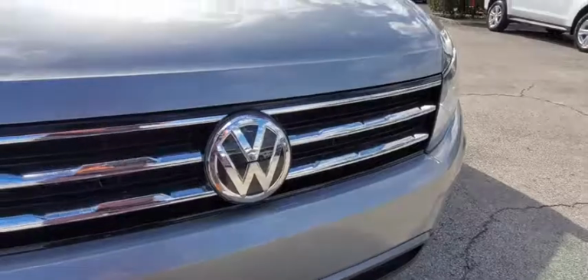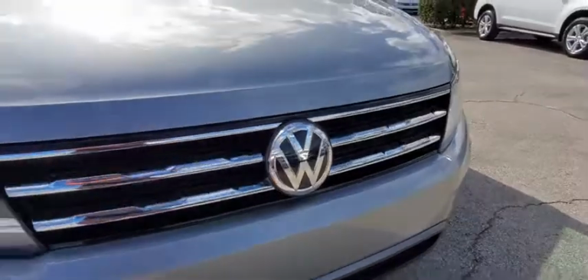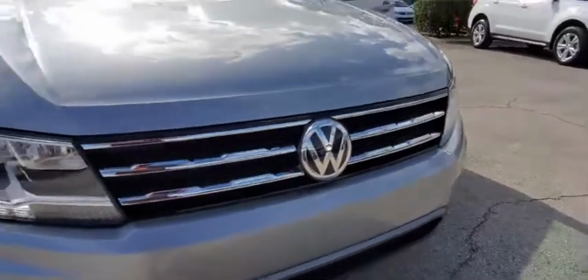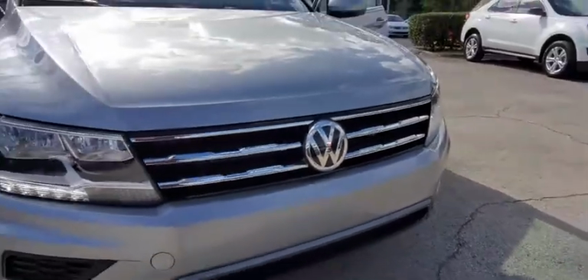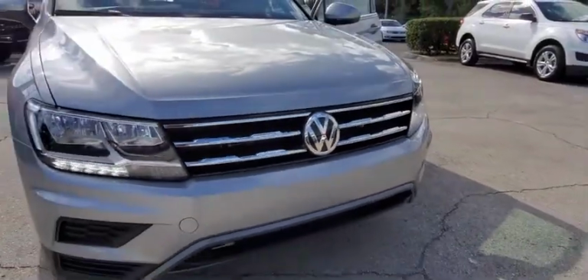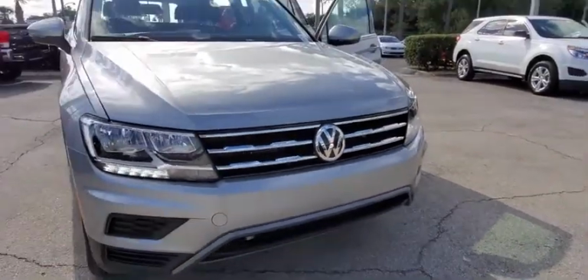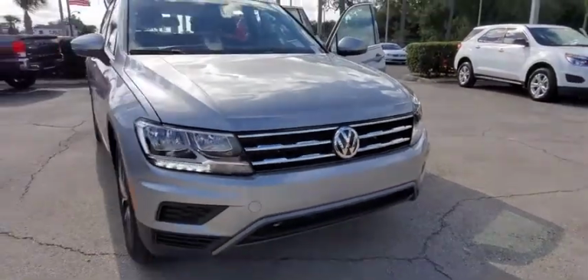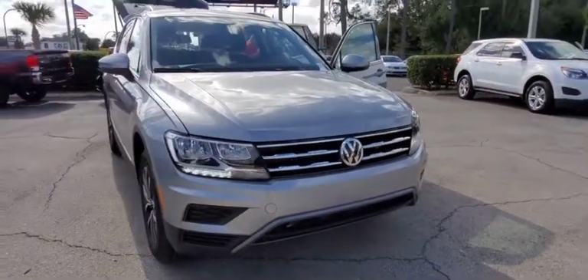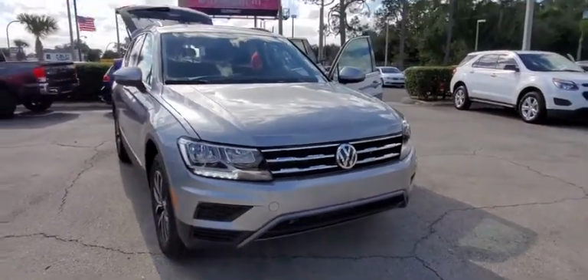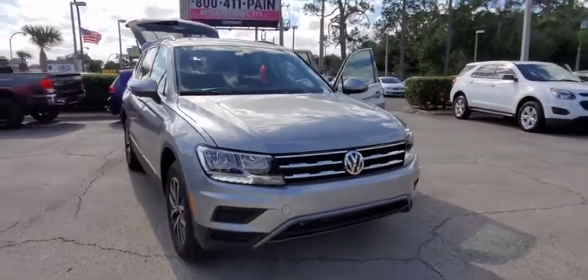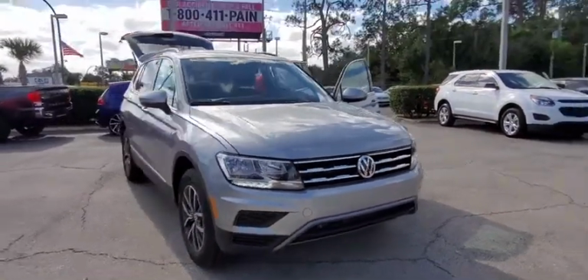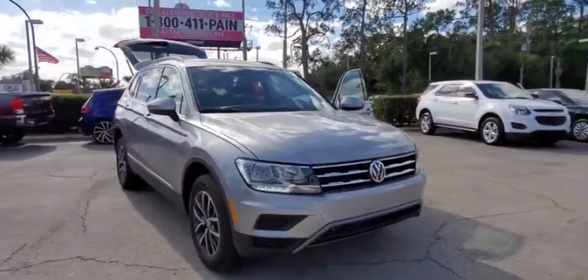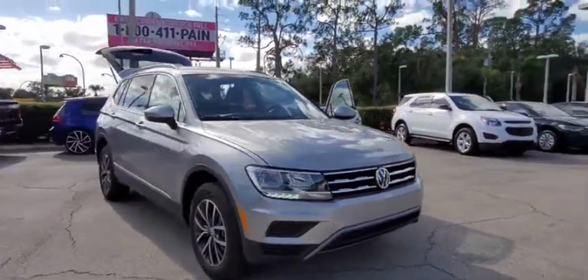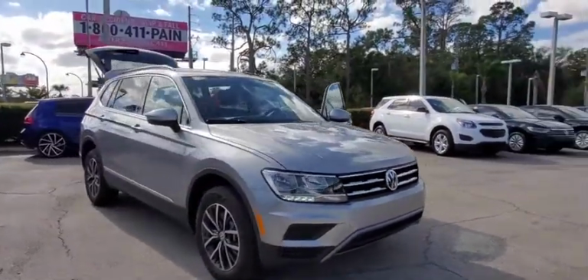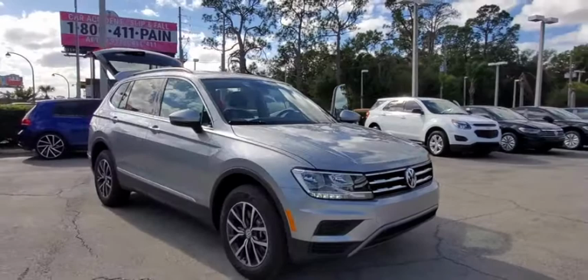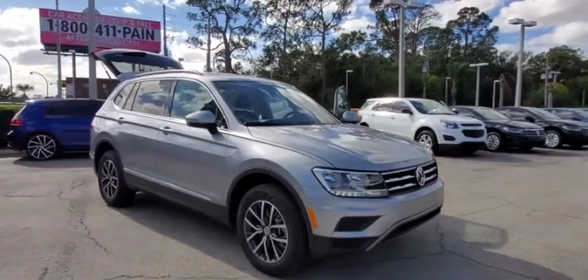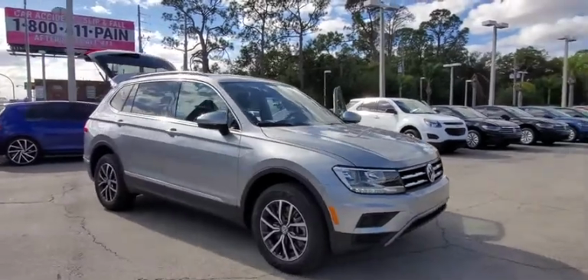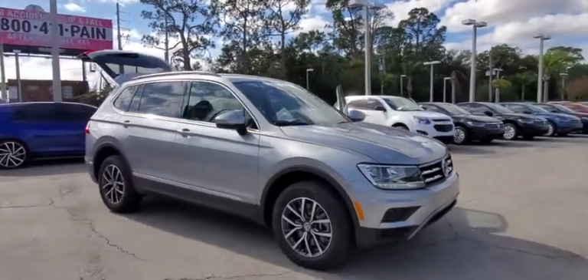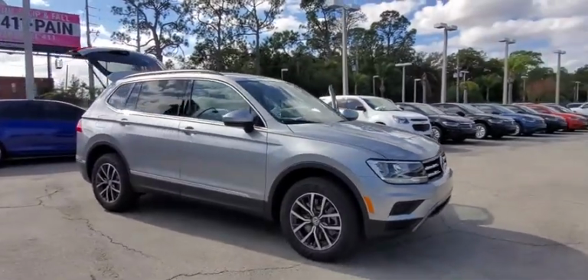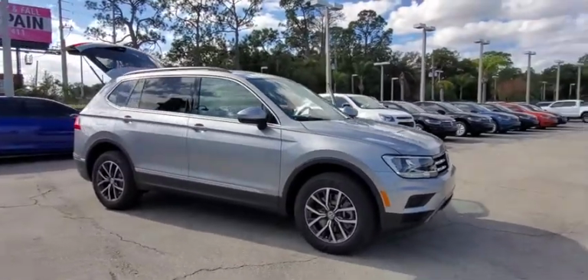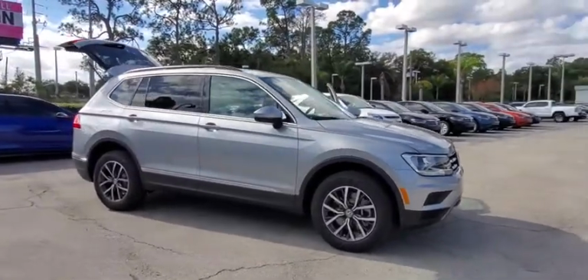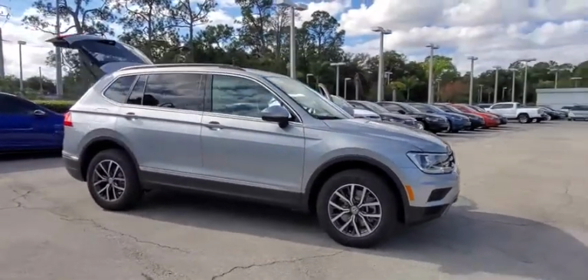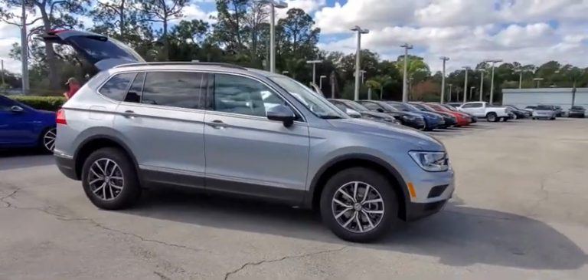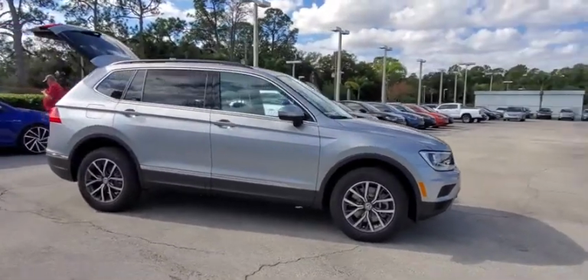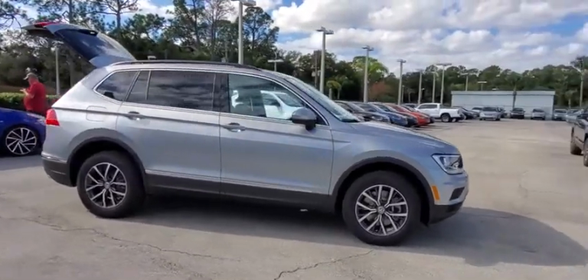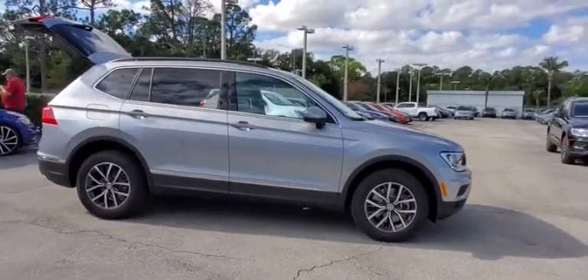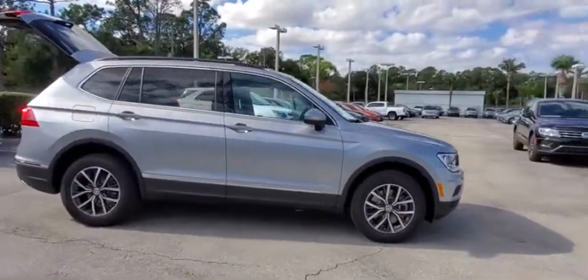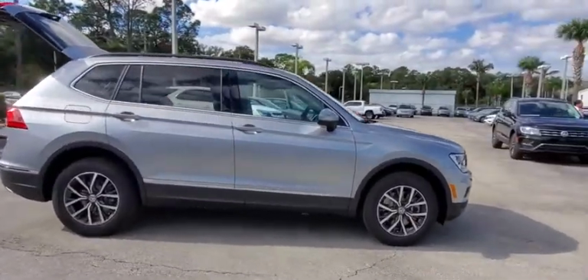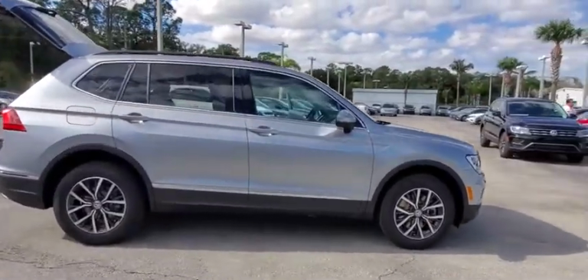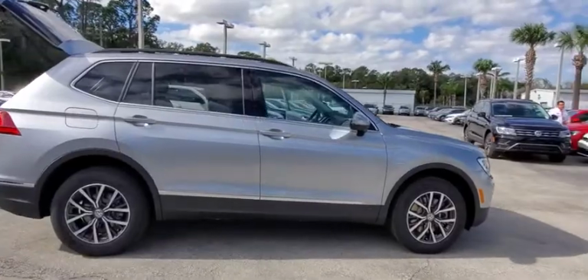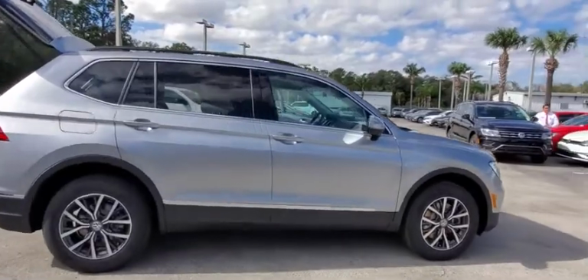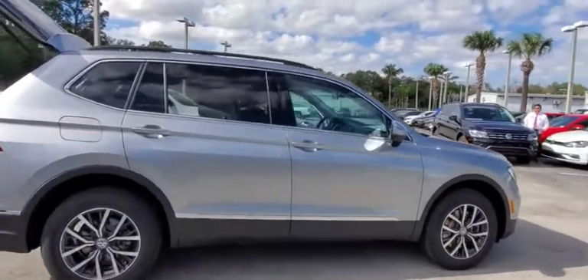Looking for the right vehicle? Check out the 2020 Volkswagen Tiguan. With Volkswagen Tiguan, it's good to be turbo — turbo with class. This vehicle has less than 100 miles.